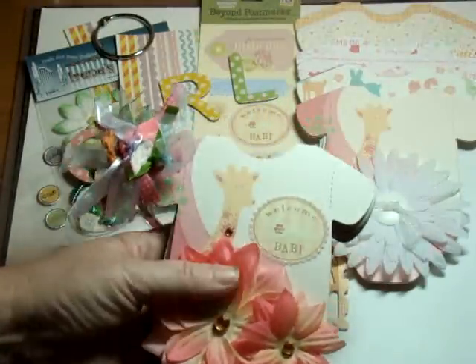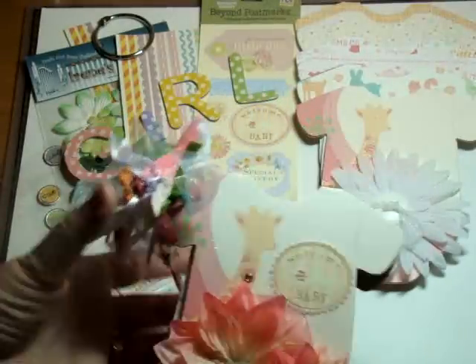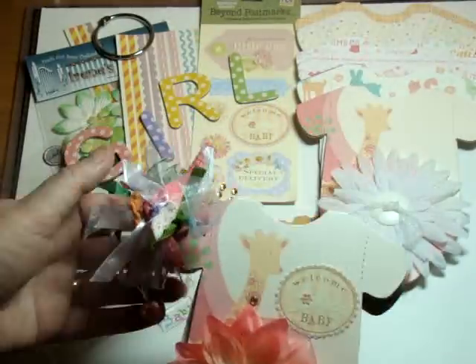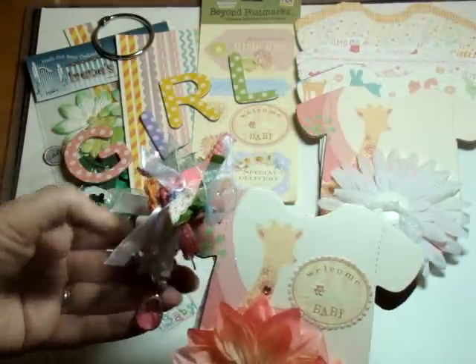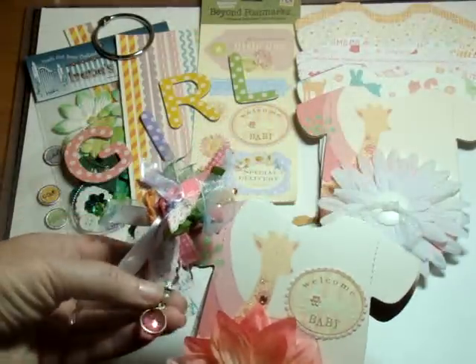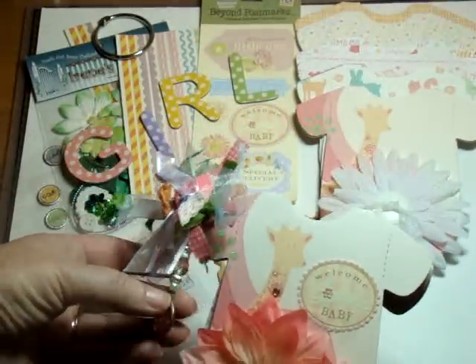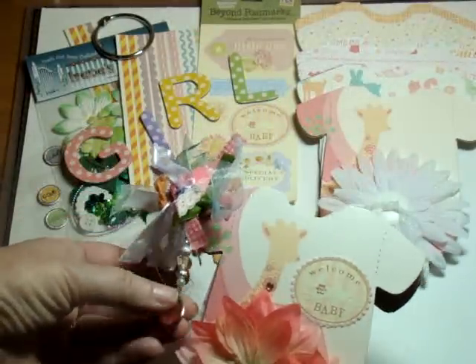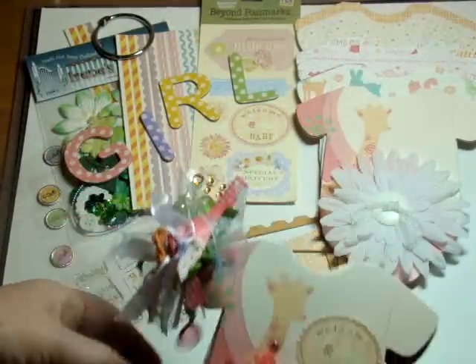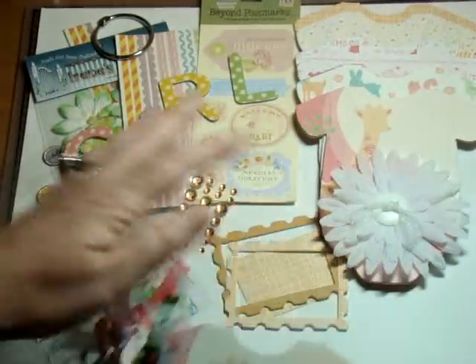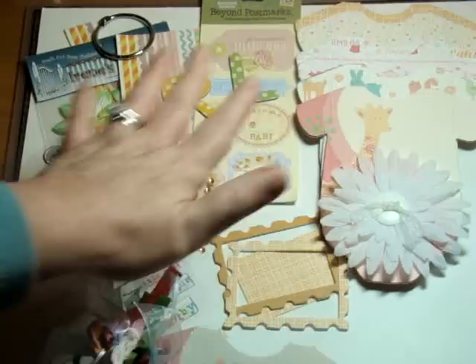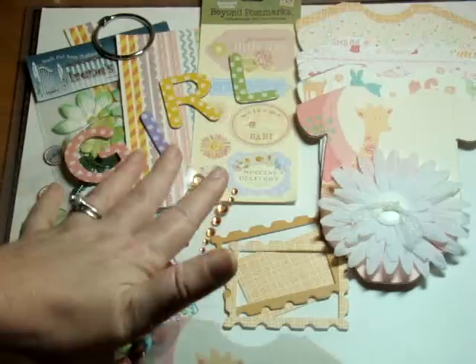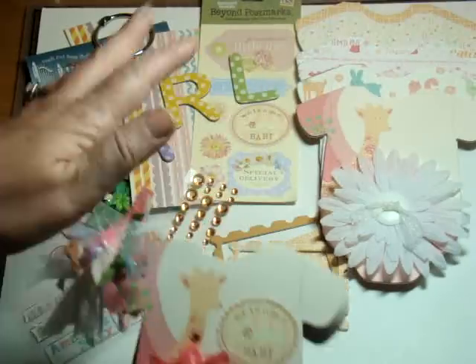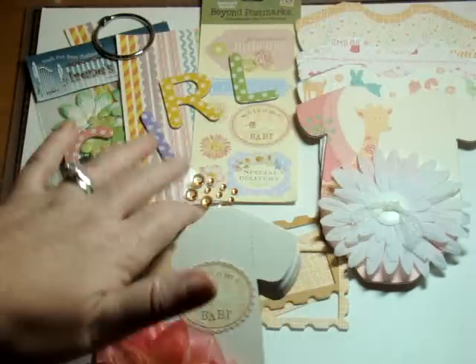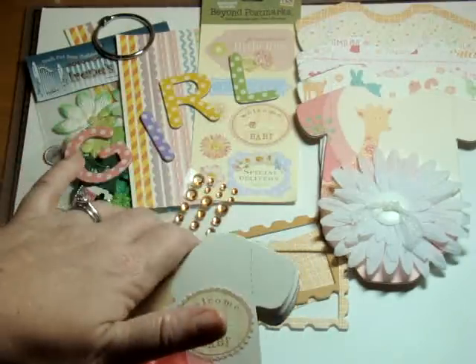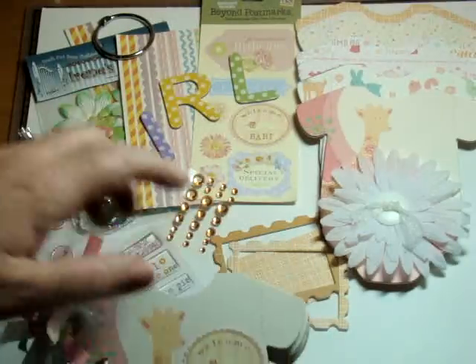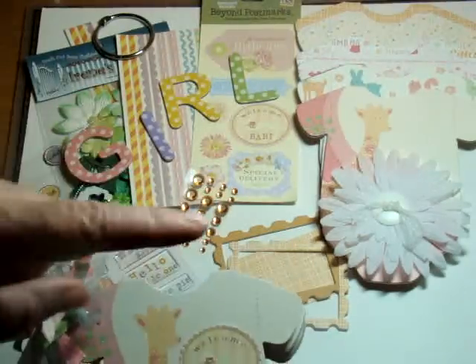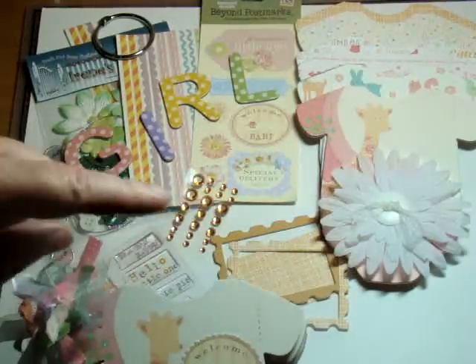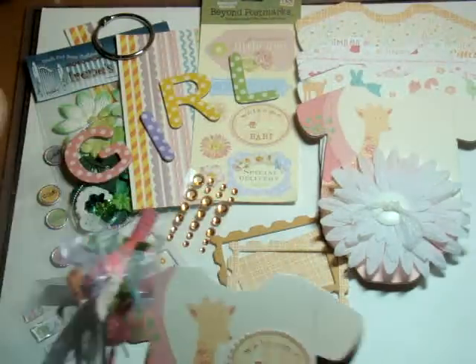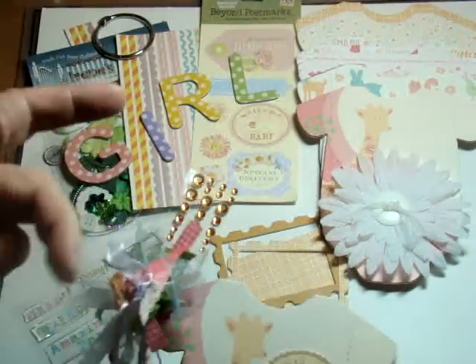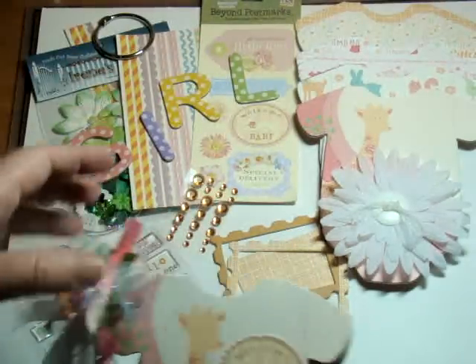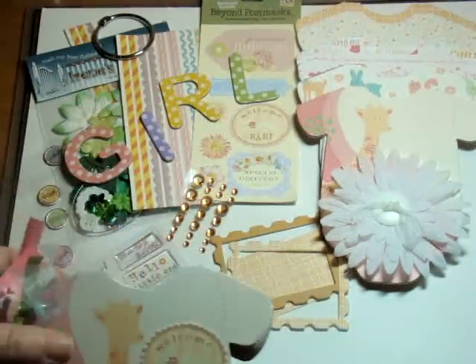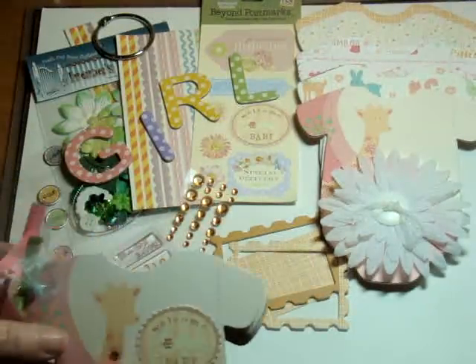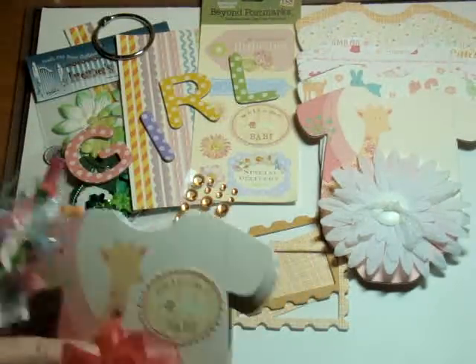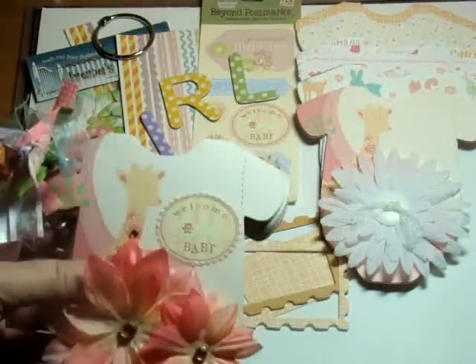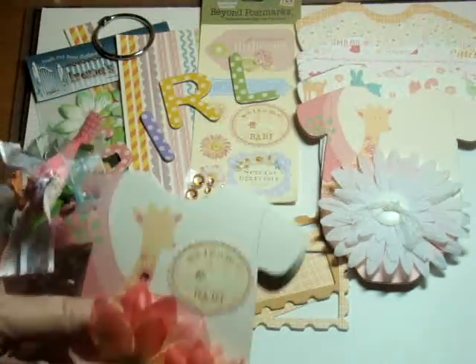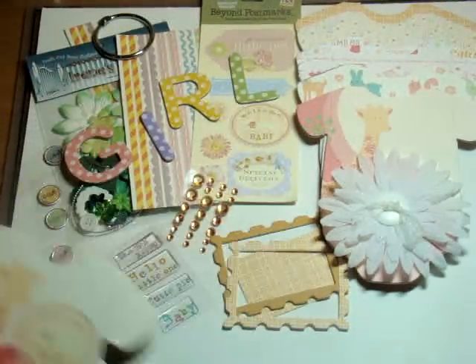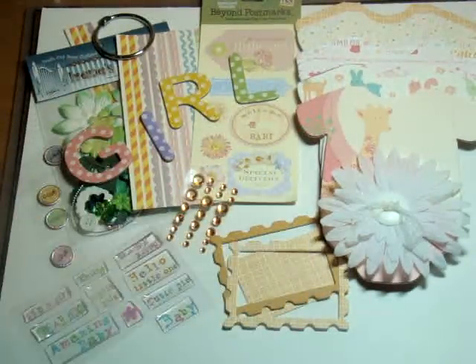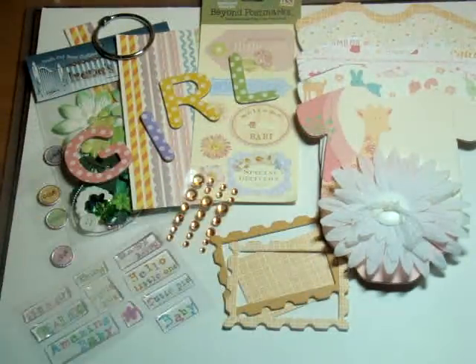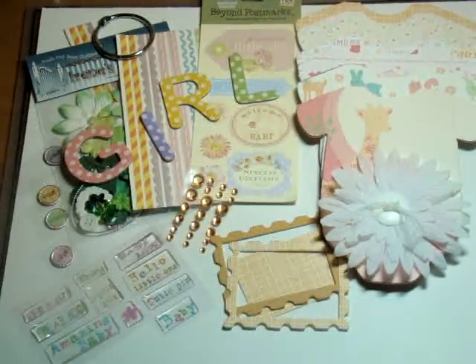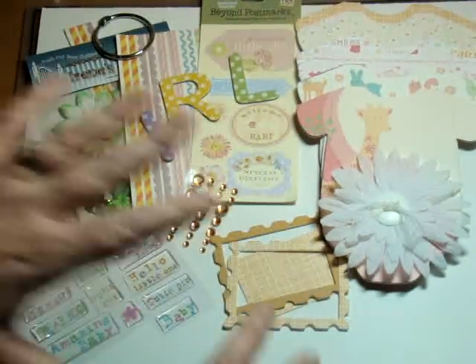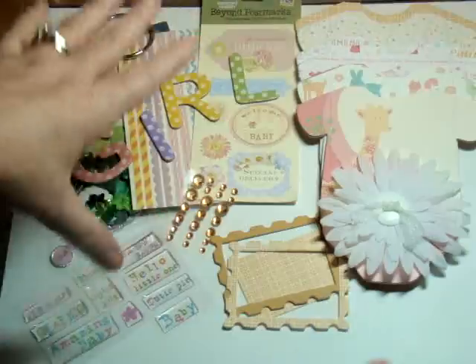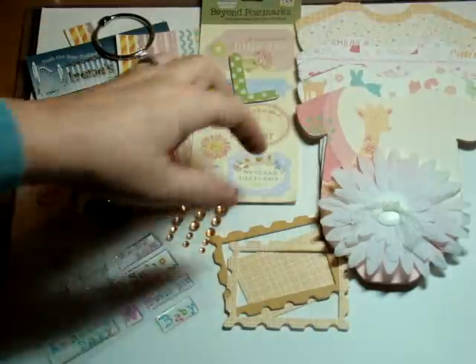So I thought, what if I made up a kit similar — I start it, you finish it kind of a thing. So this is what I'm going to include.